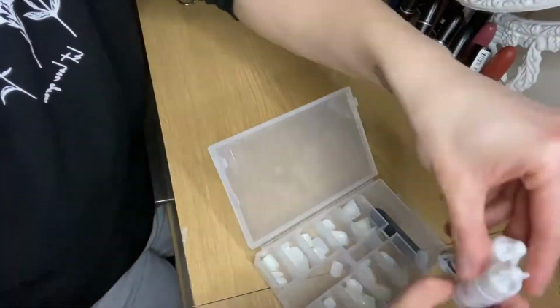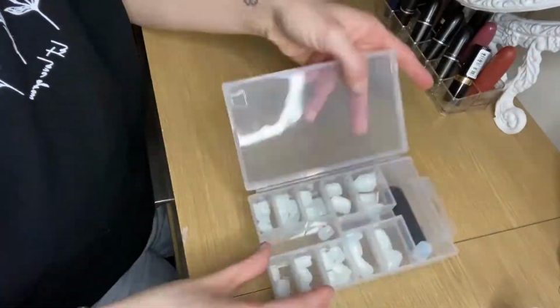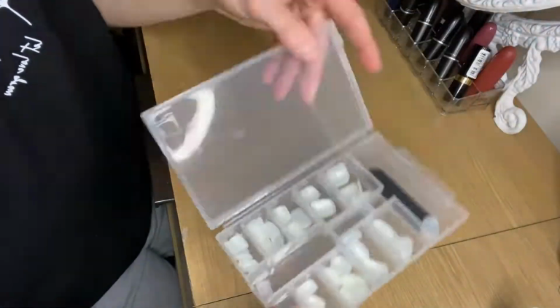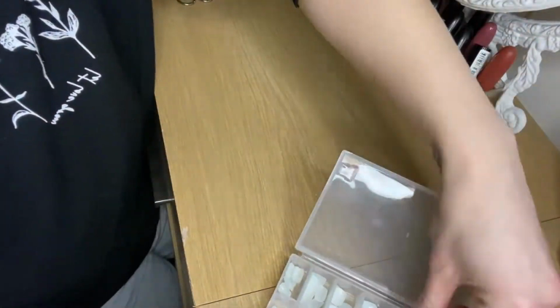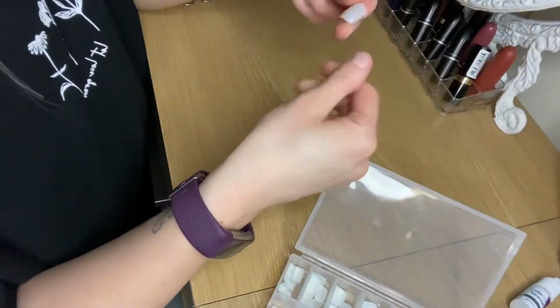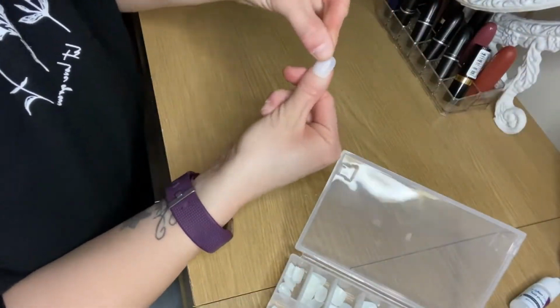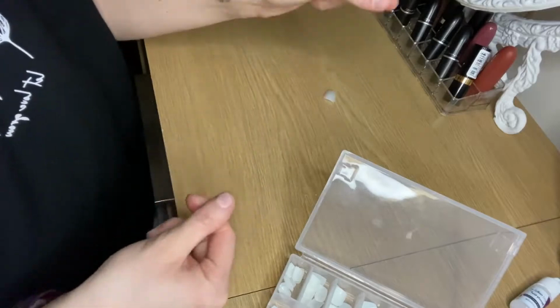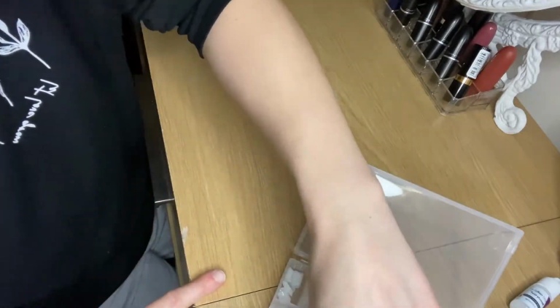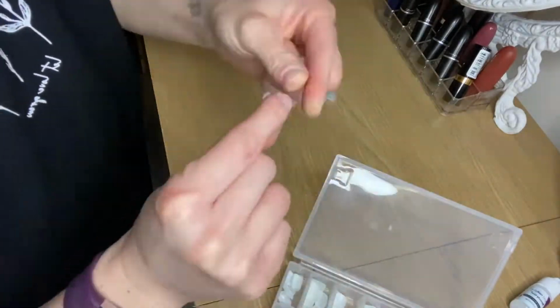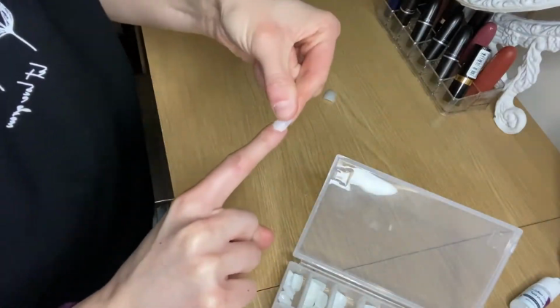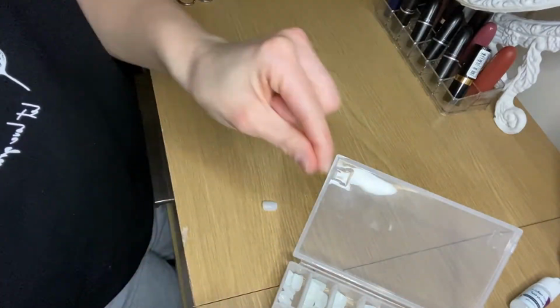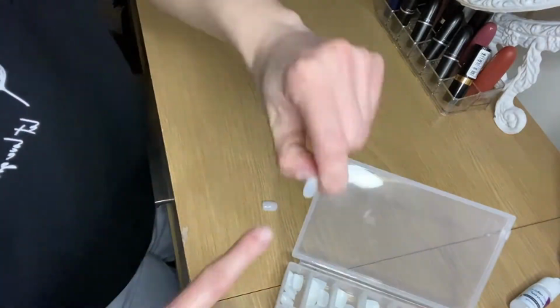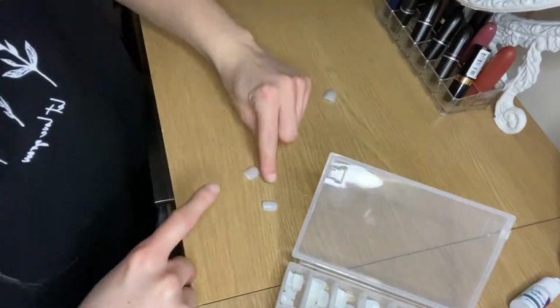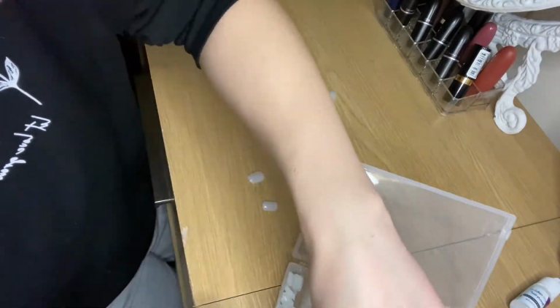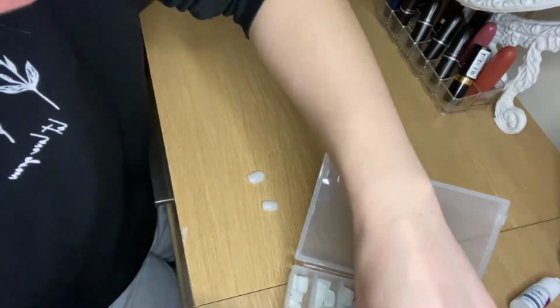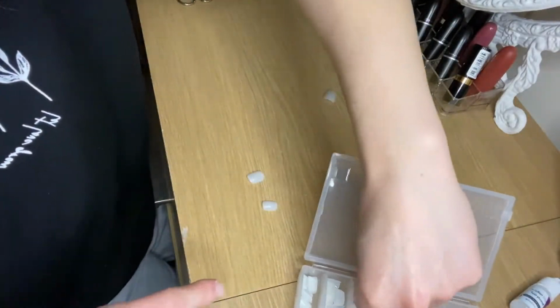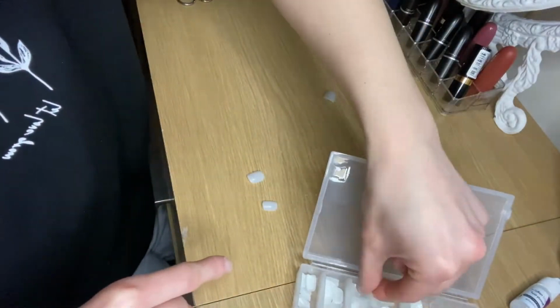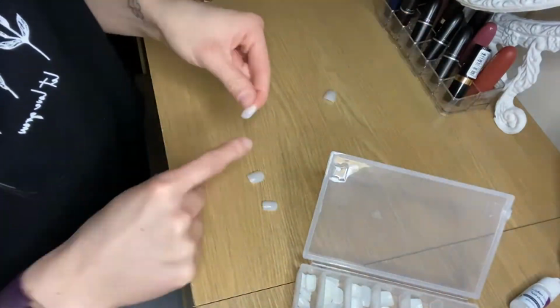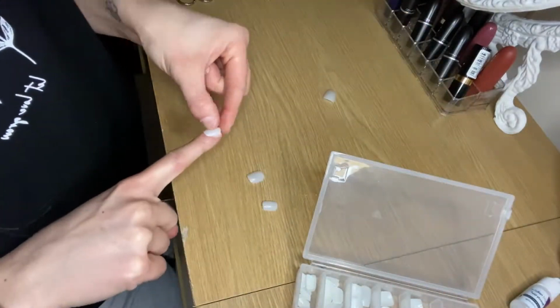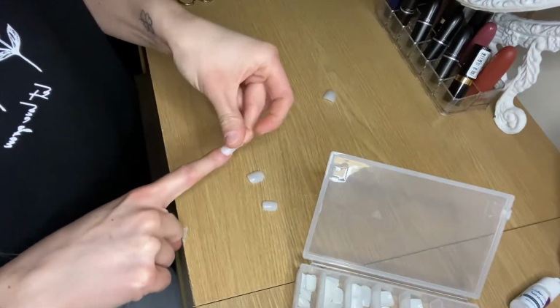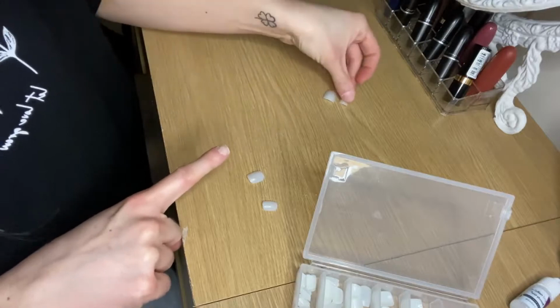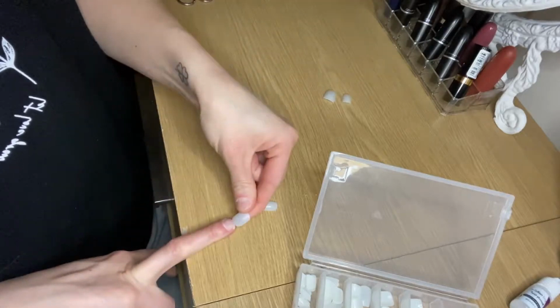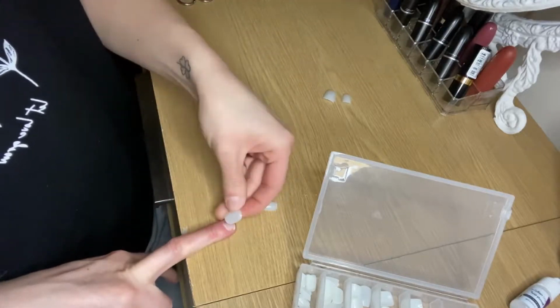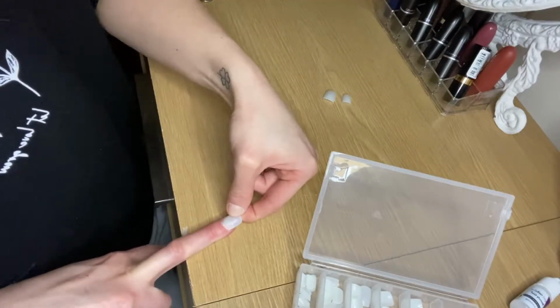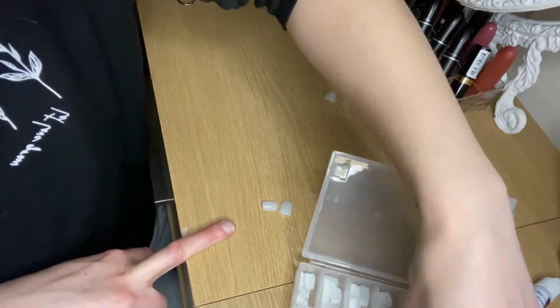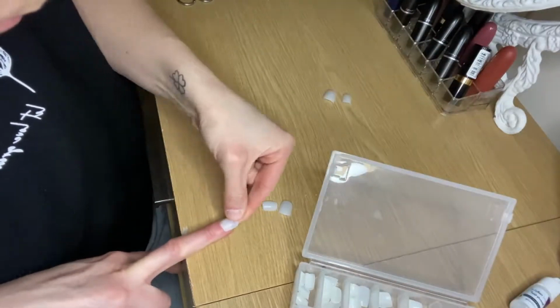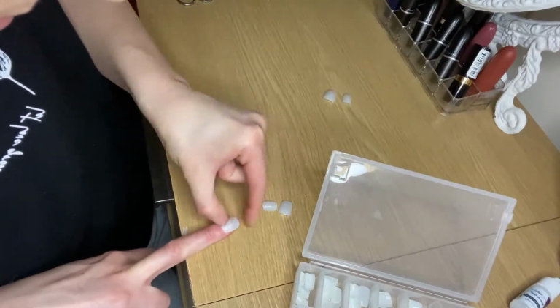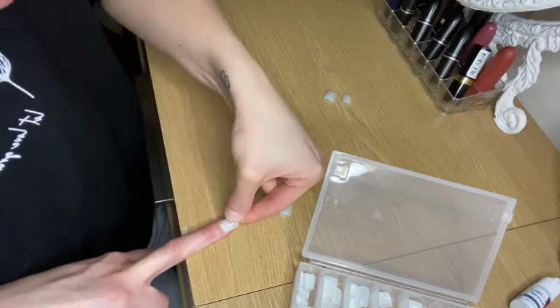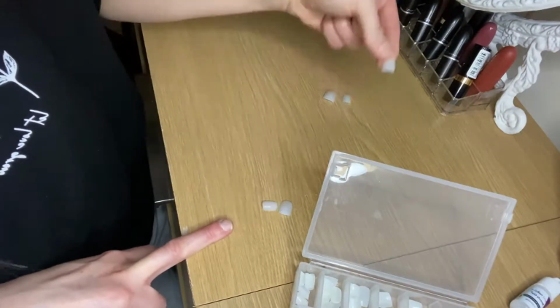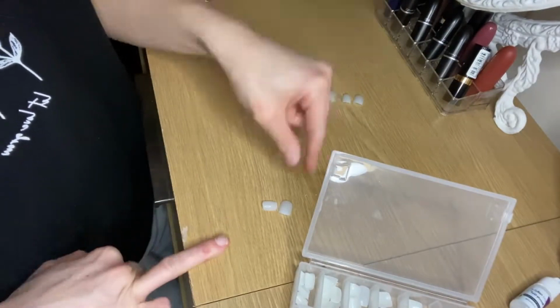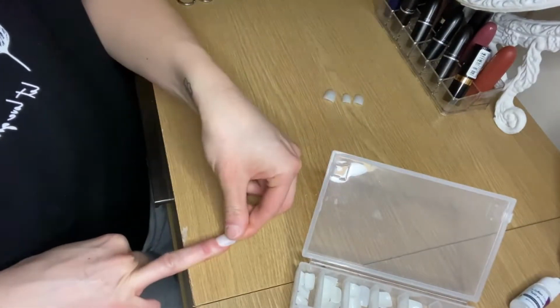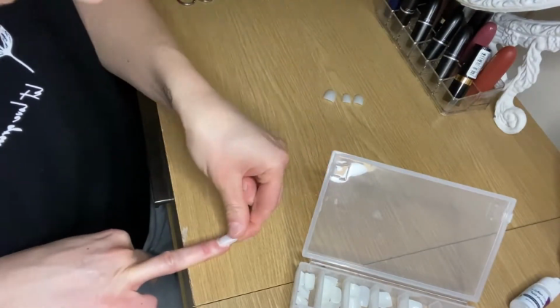Now it's time to actually open the box and experiment and have a look at what's inside — have a look at the glue and the file. I do have my own glue and file so I might use them as well.